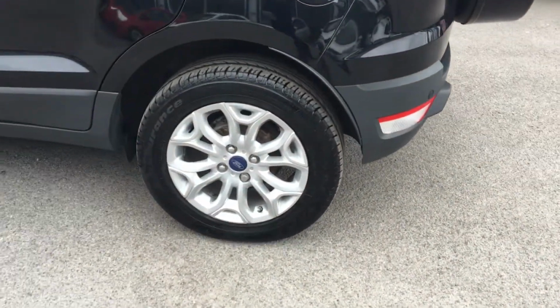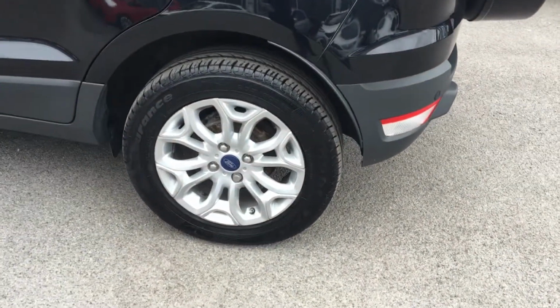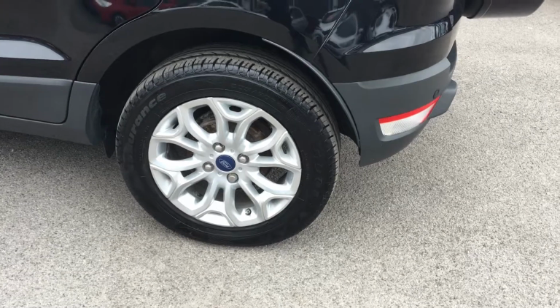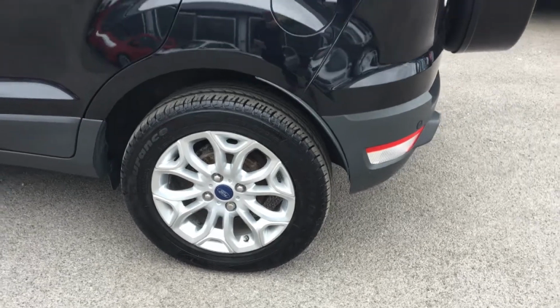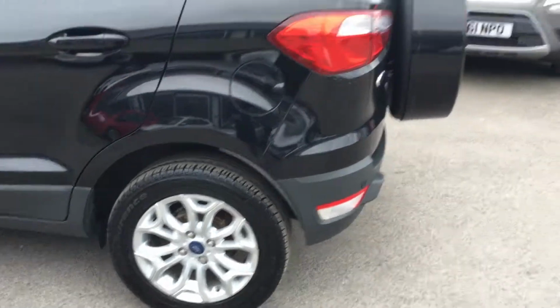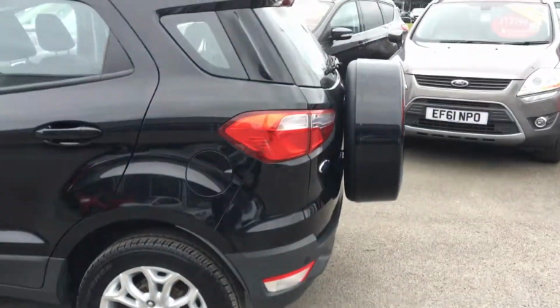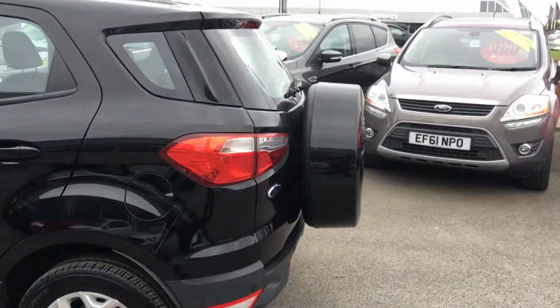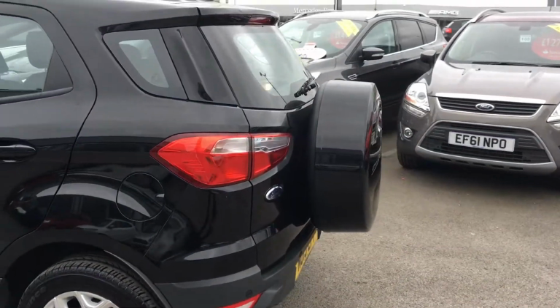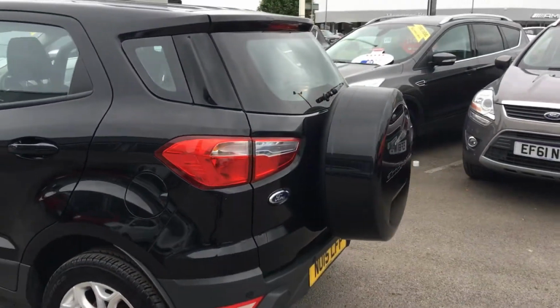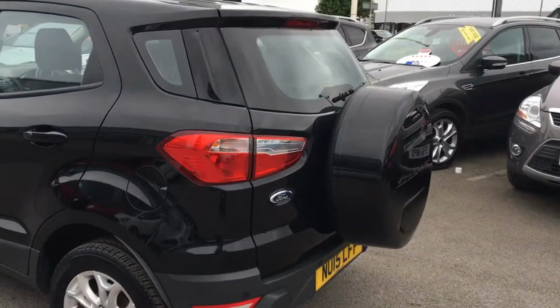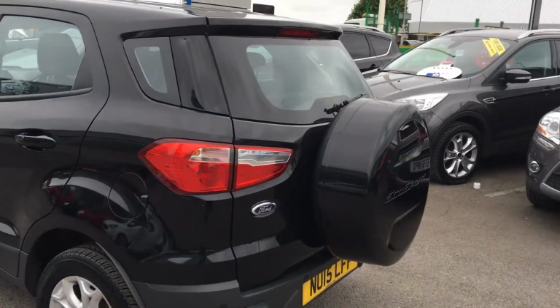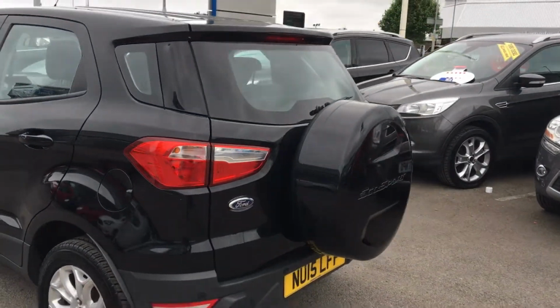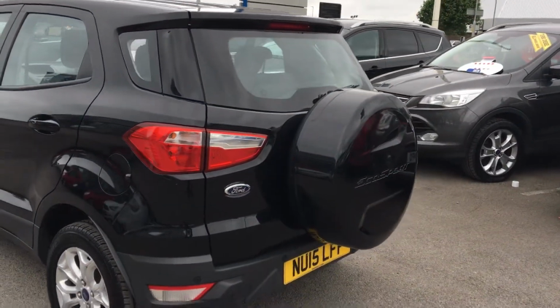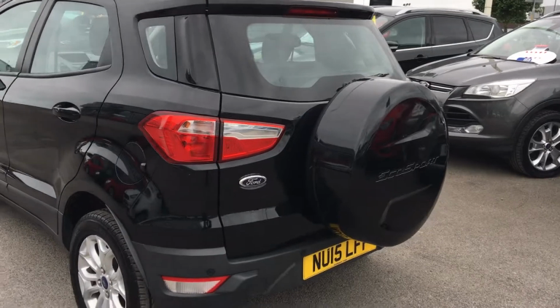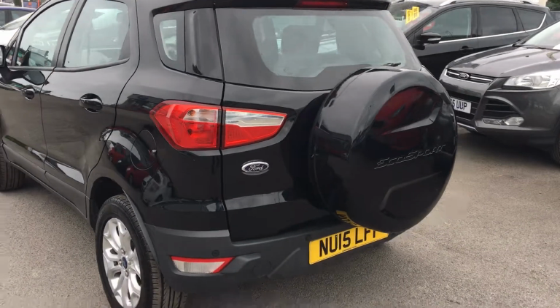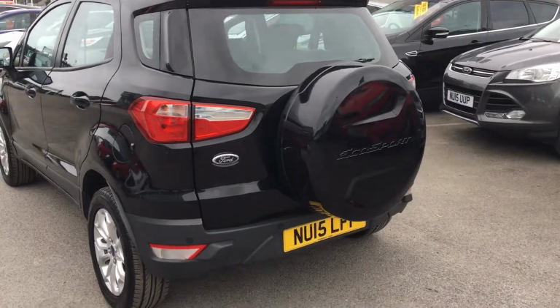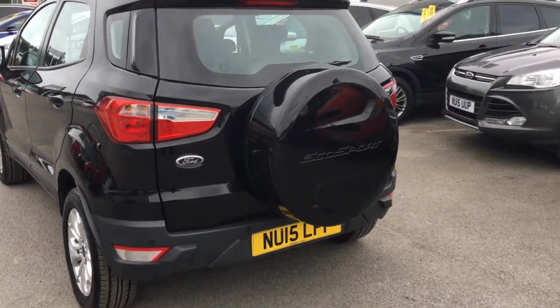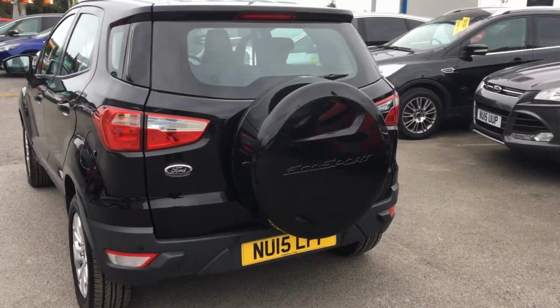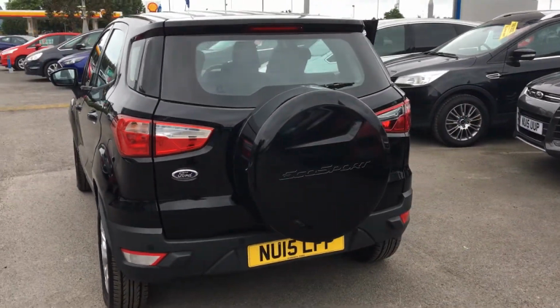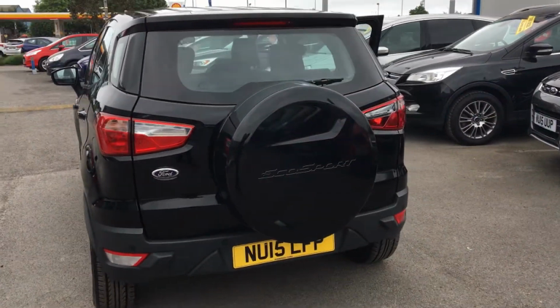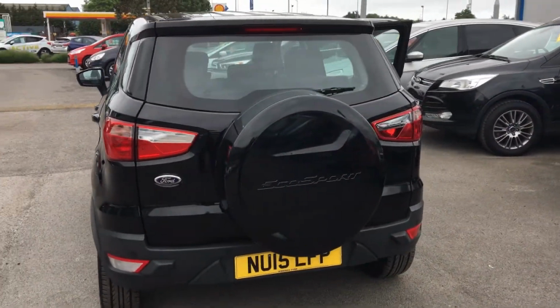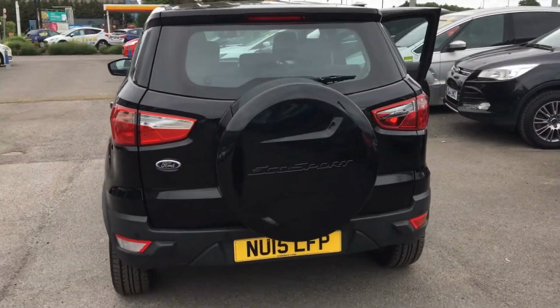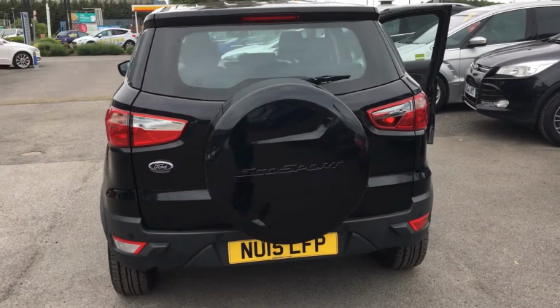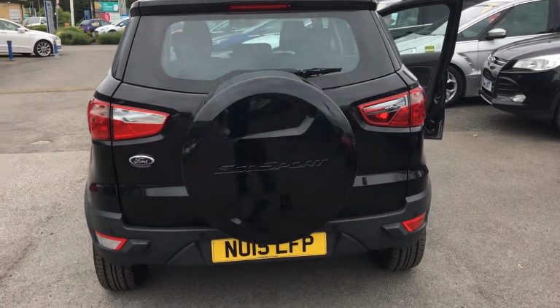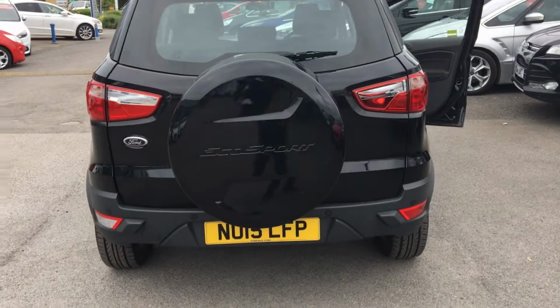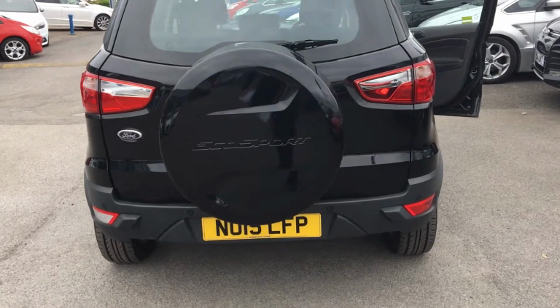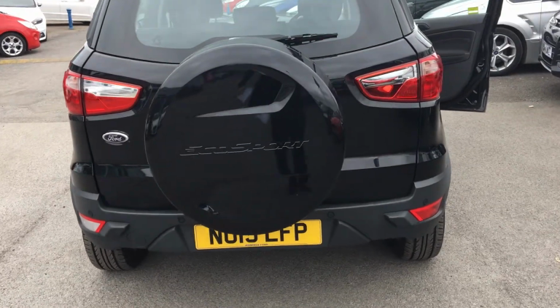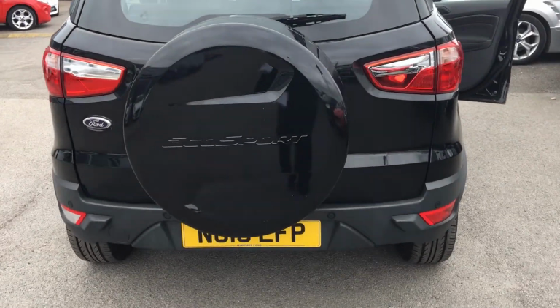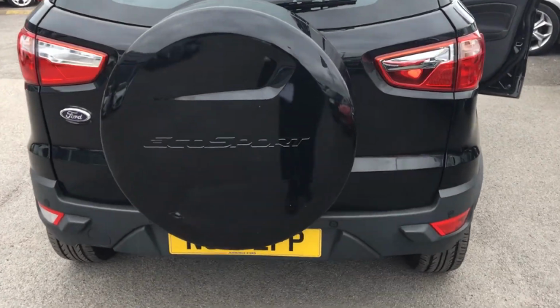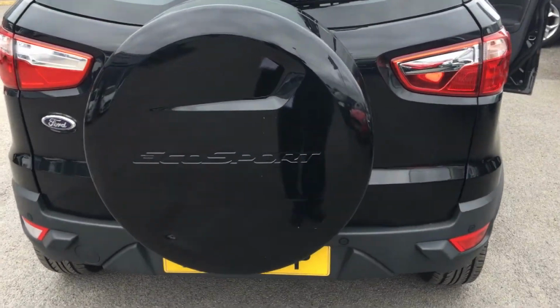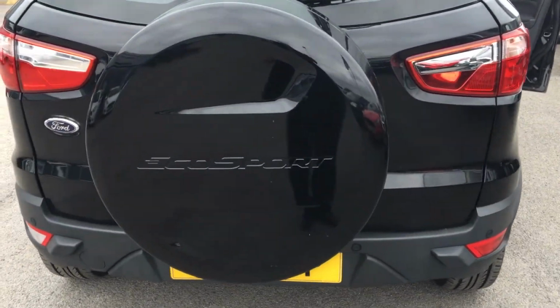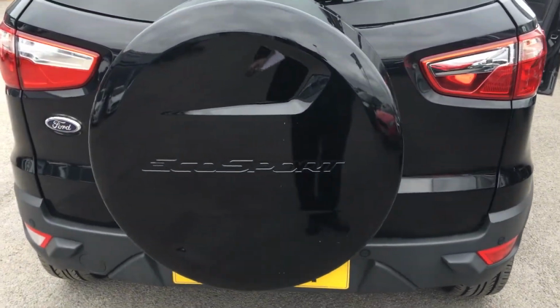Got those 16-inch alloy wheels there. Also features a tyre pressure monitoring system for your safety. Also got the full-size tyre on the back there.